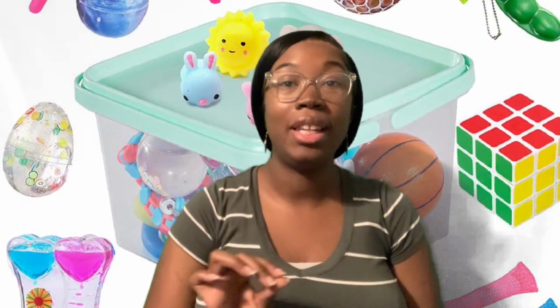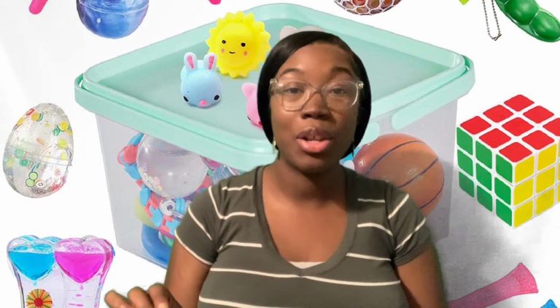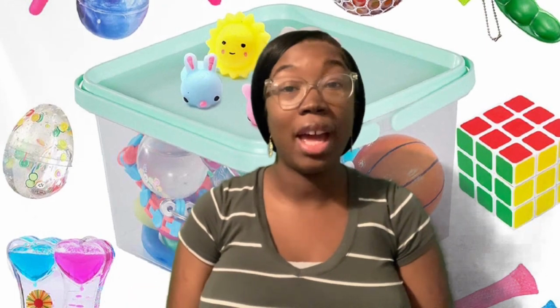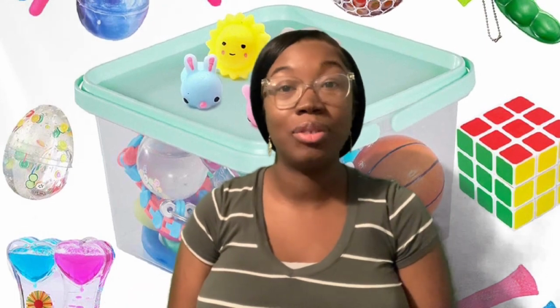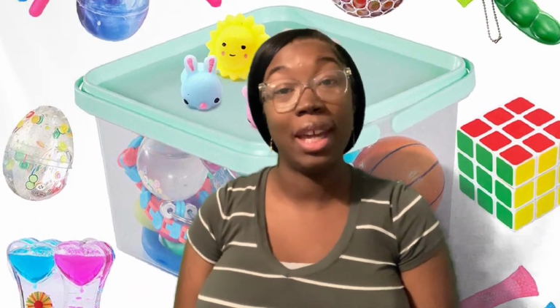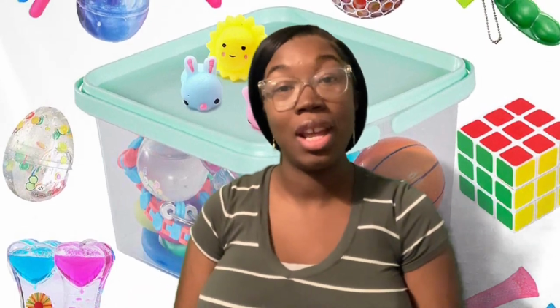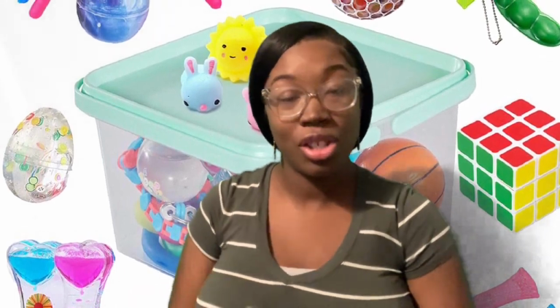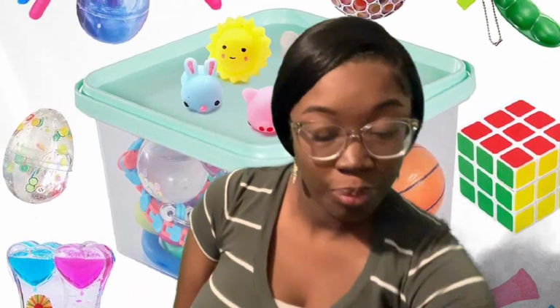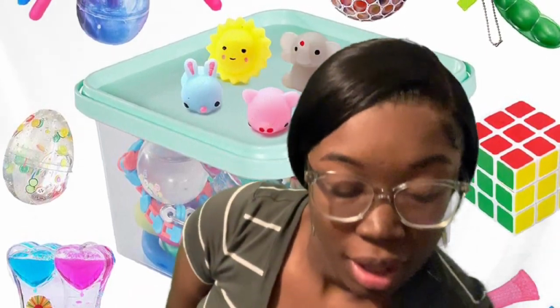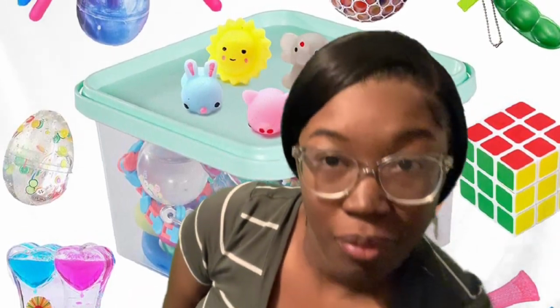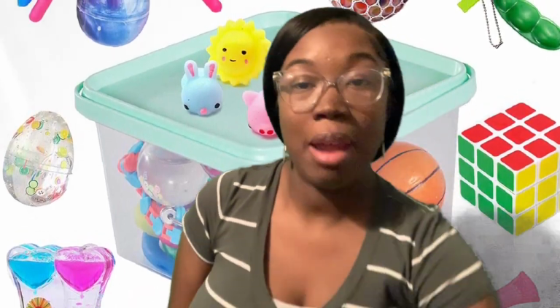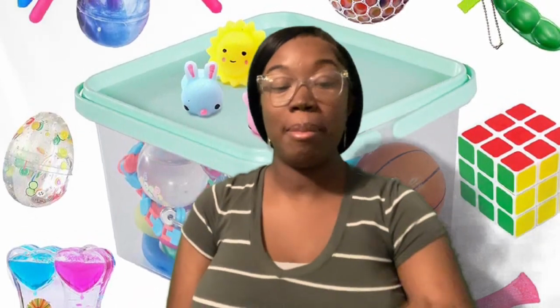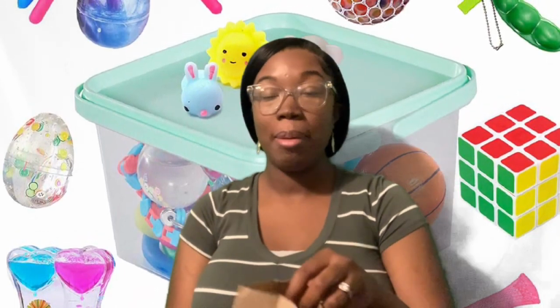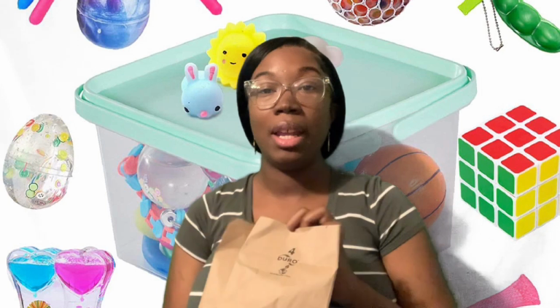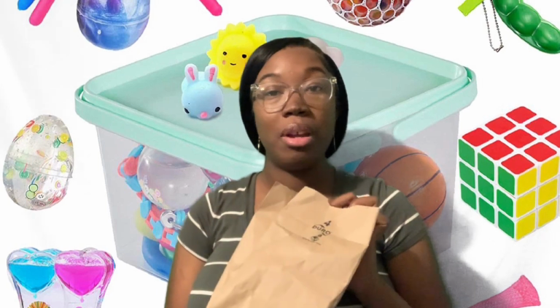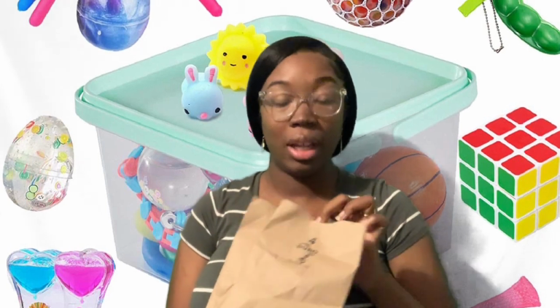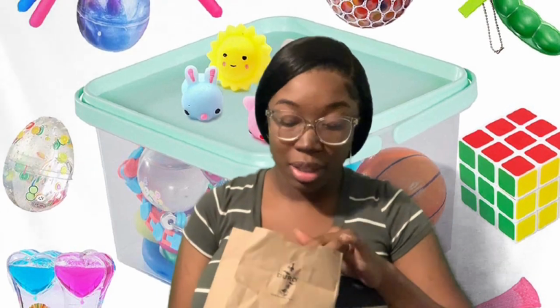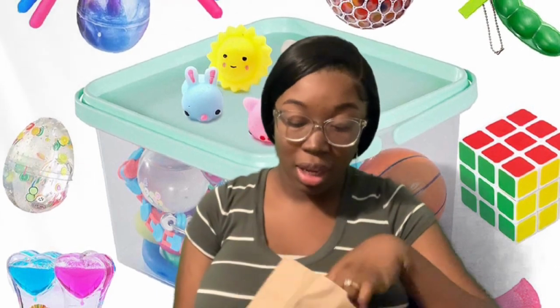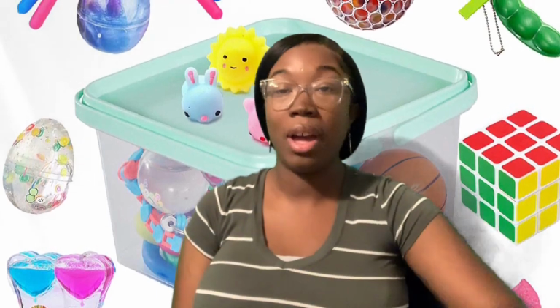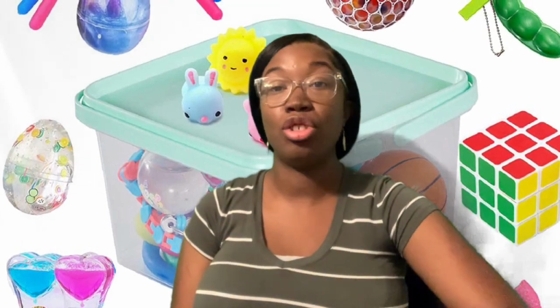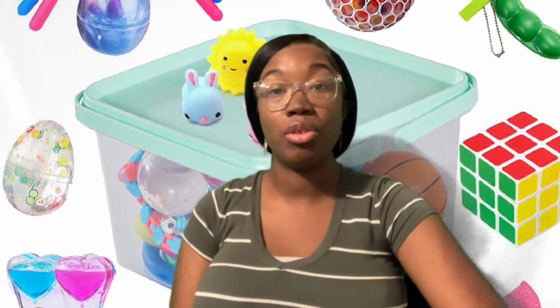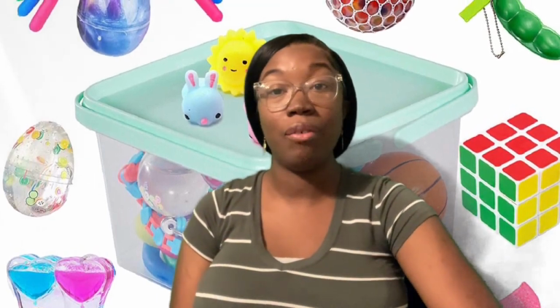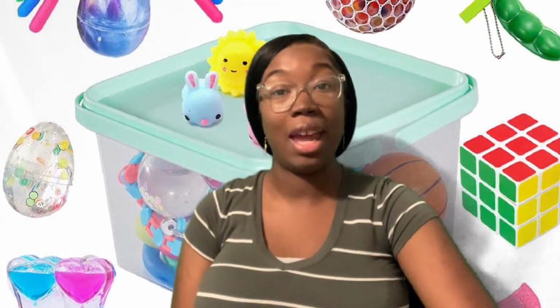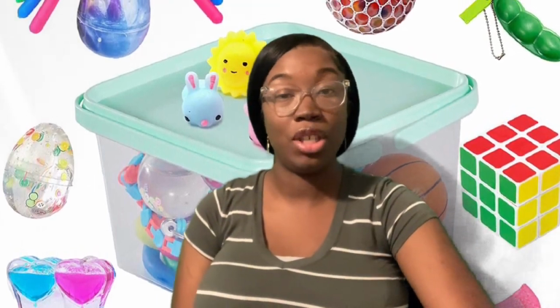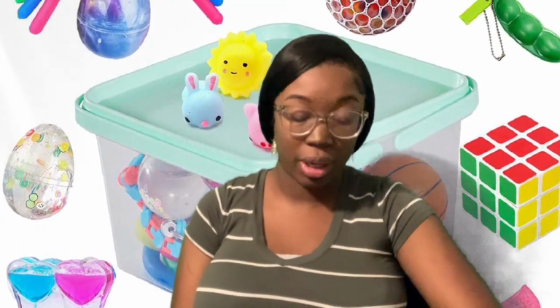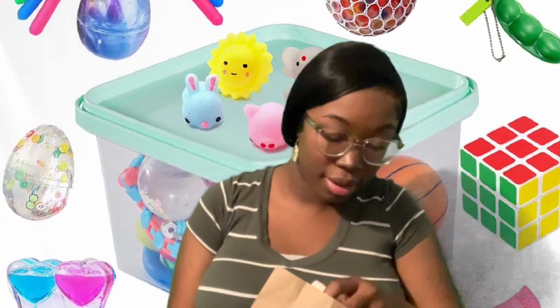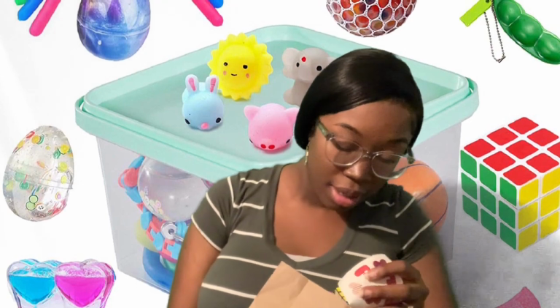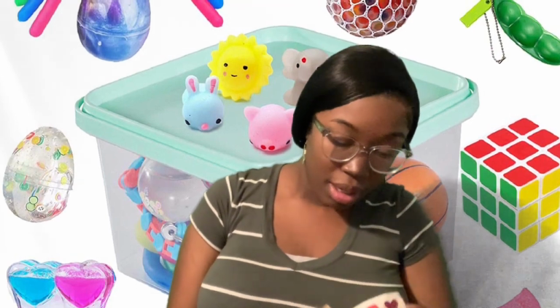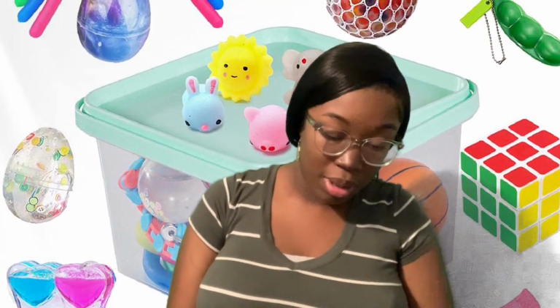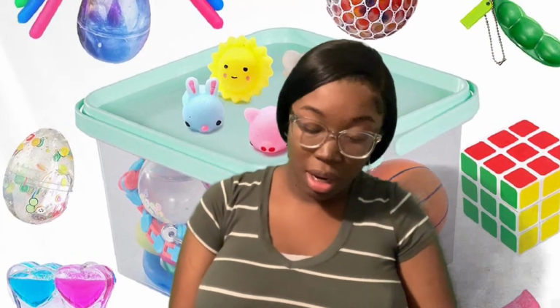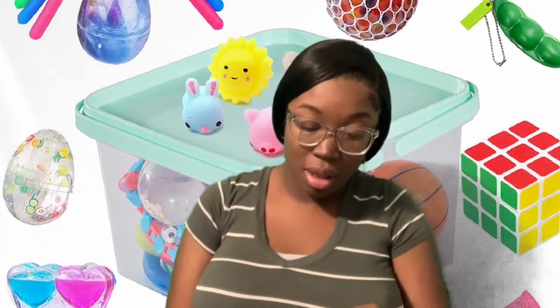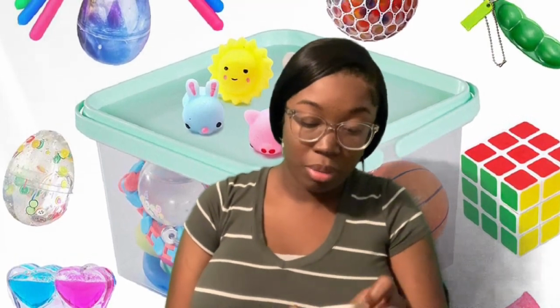Let's relax for kids. So if you were able to come by the library and get one of our kids' kits this week, we've got stress relief and fidget toys. Let's see what's in this one.